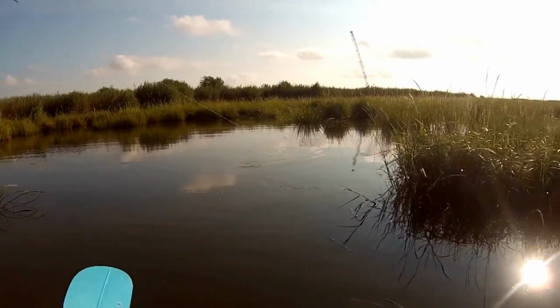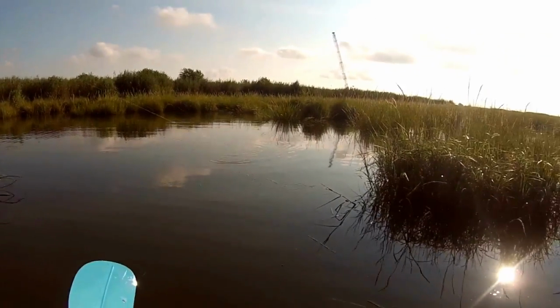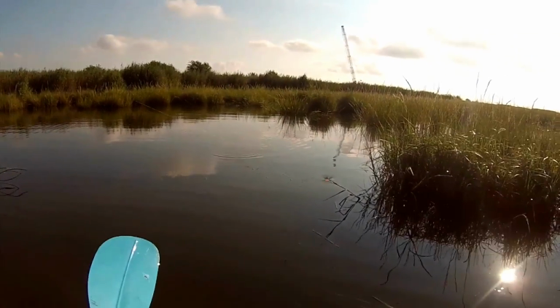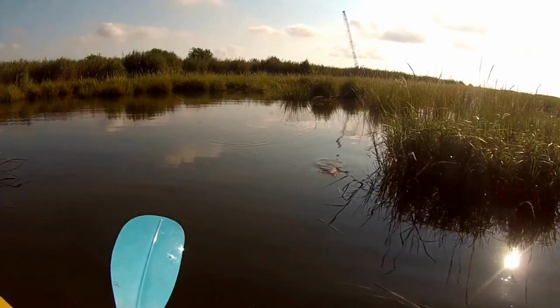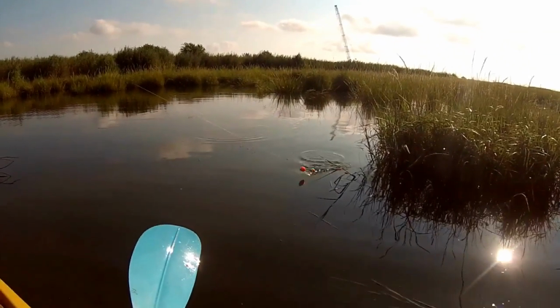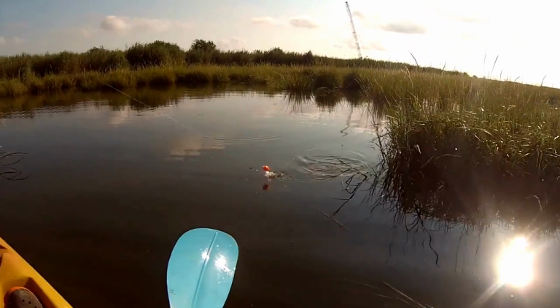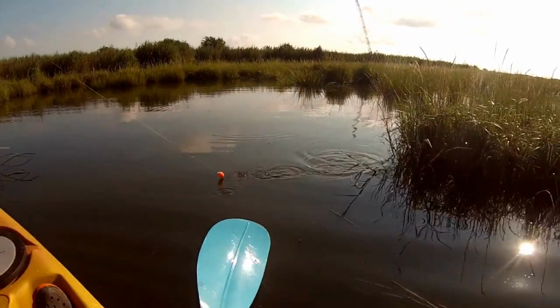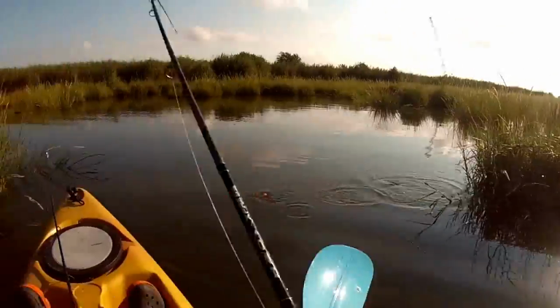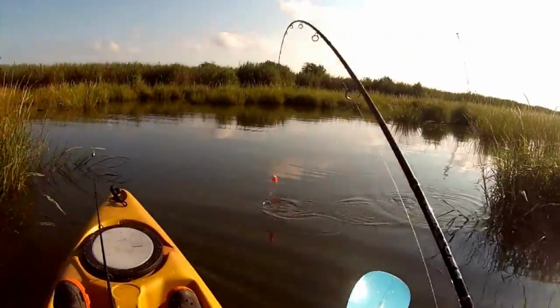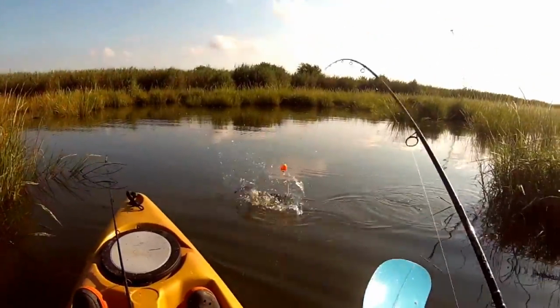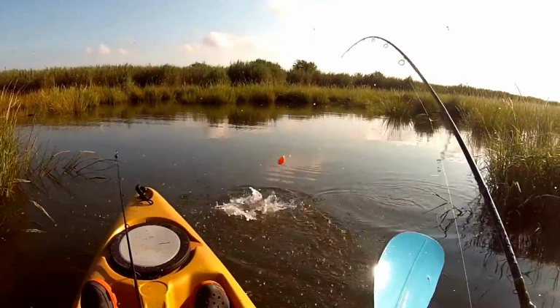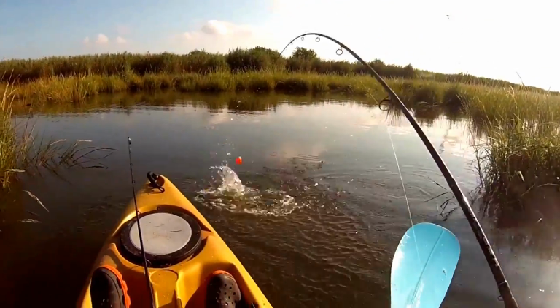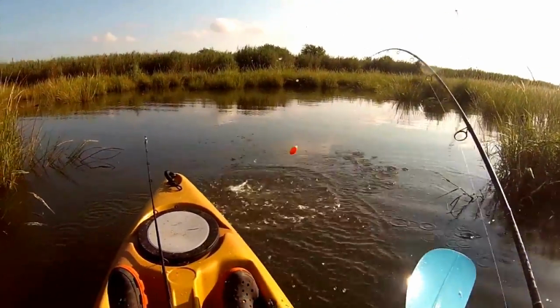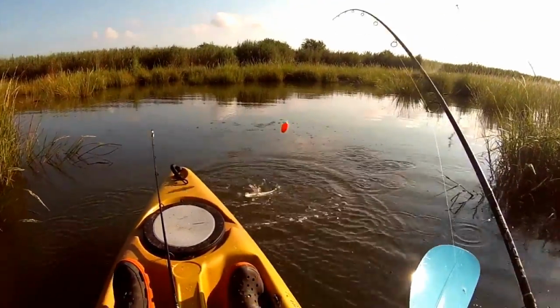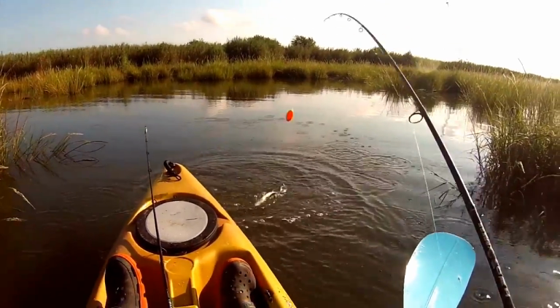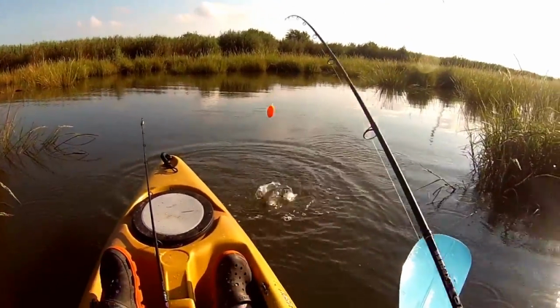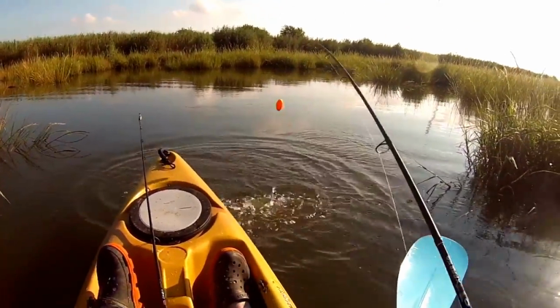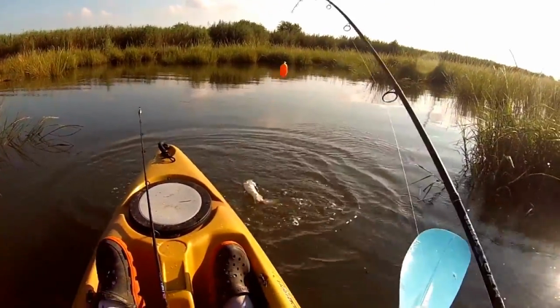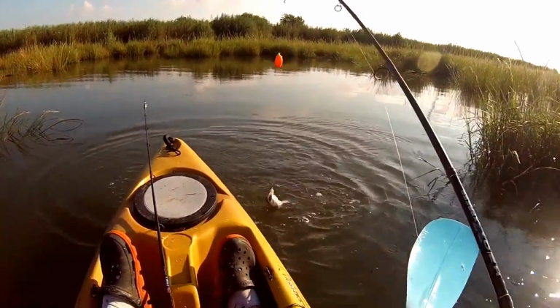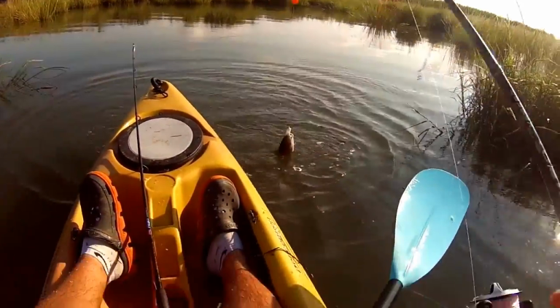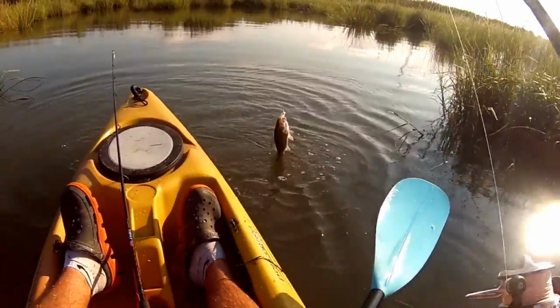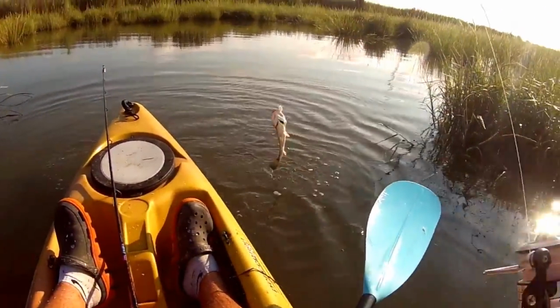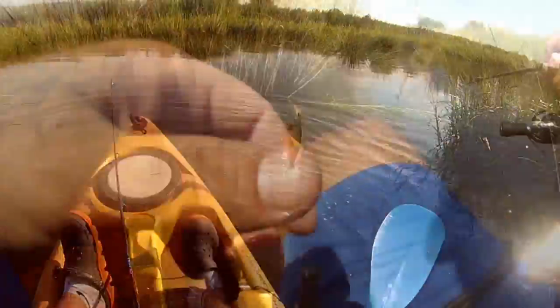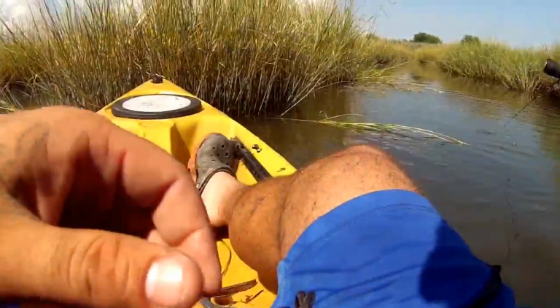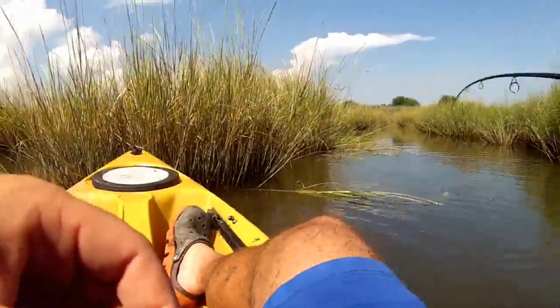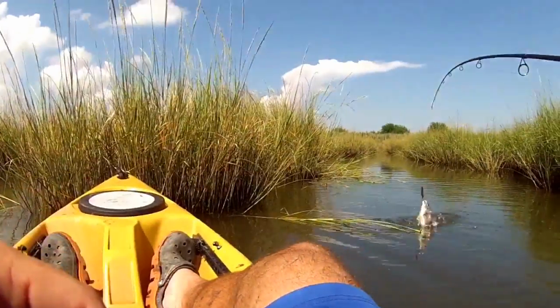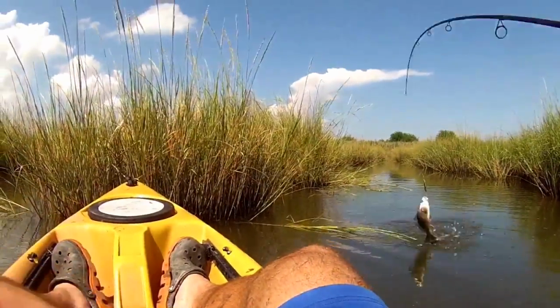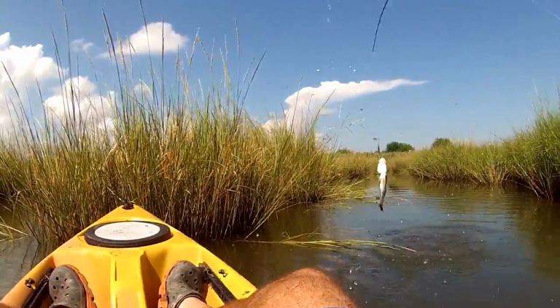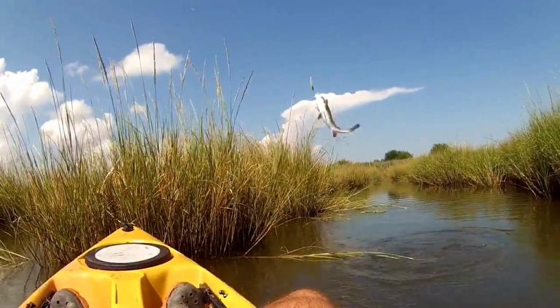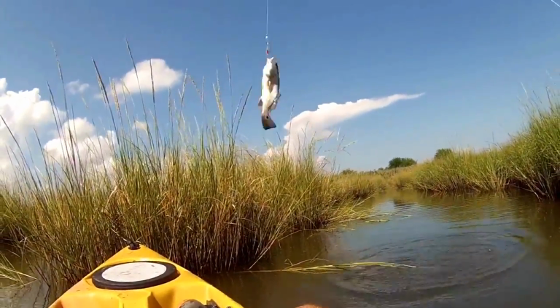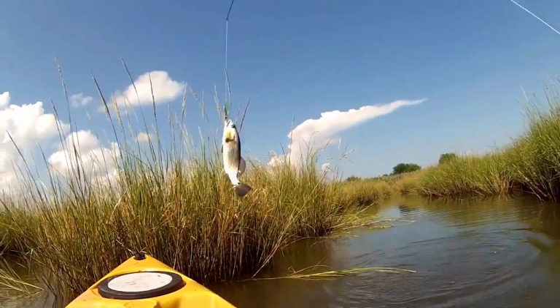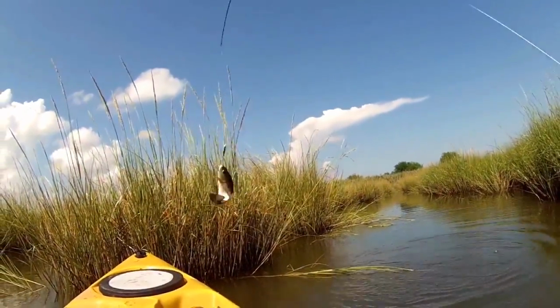Maybe it is. Or maybe it's a sheephead. Oh, it's a small red. There we go, a little red.